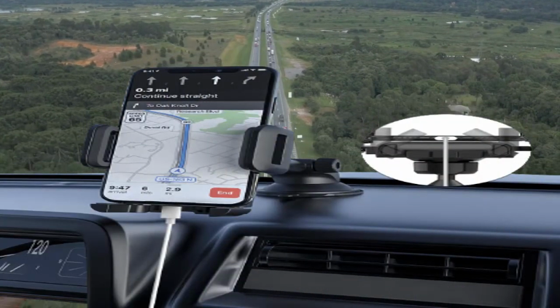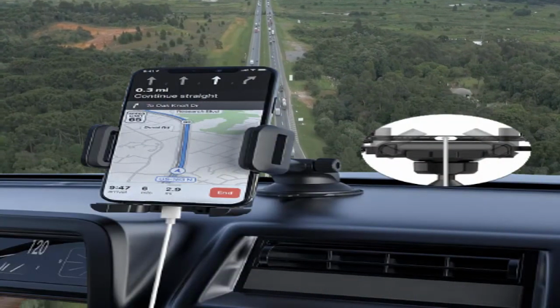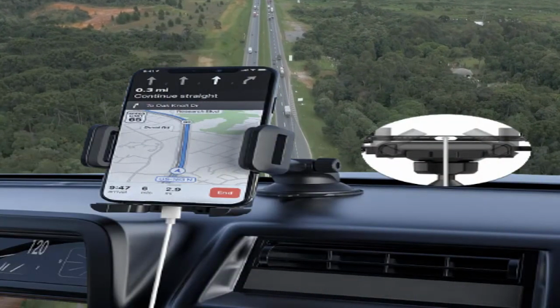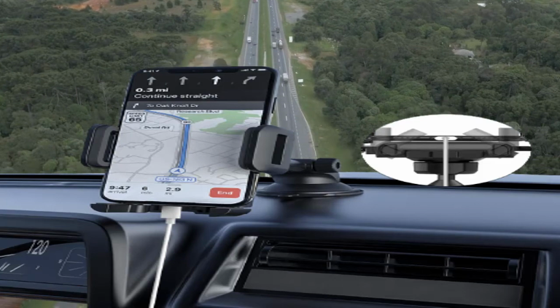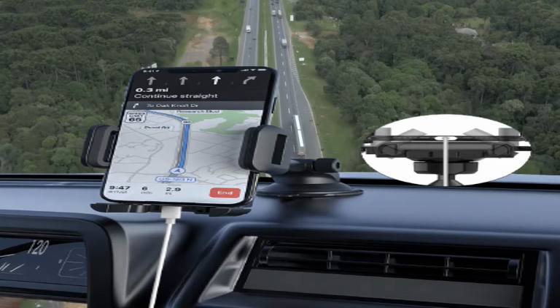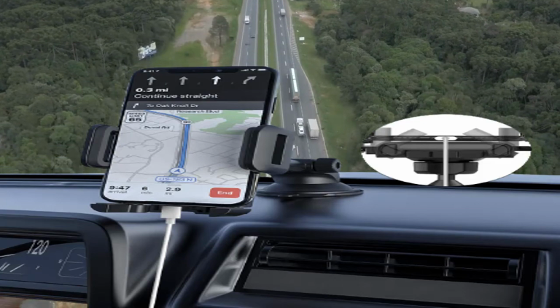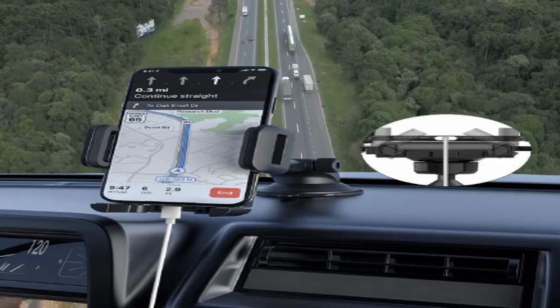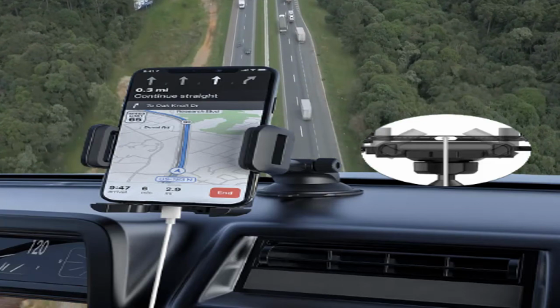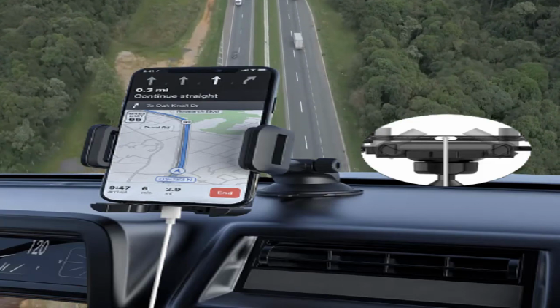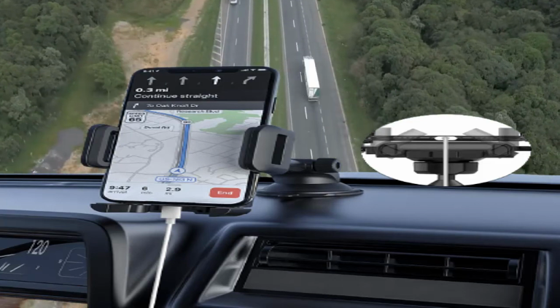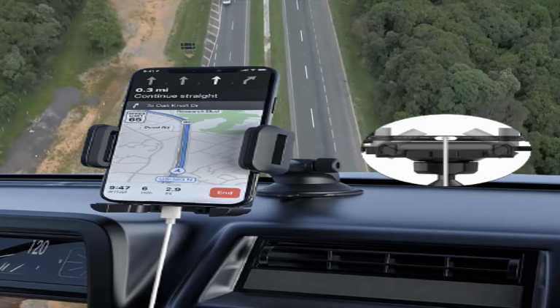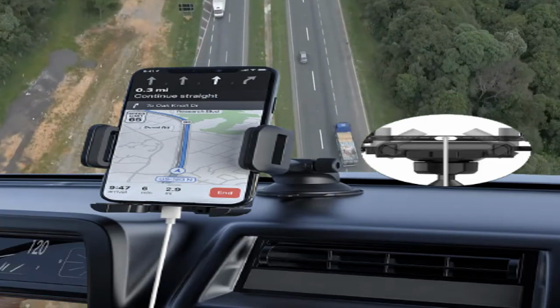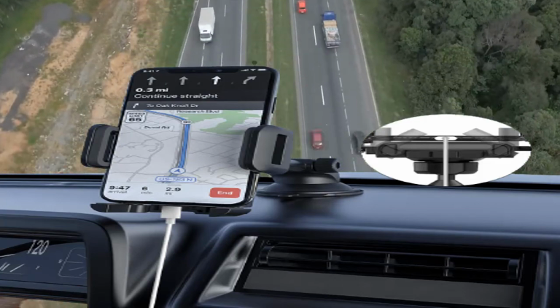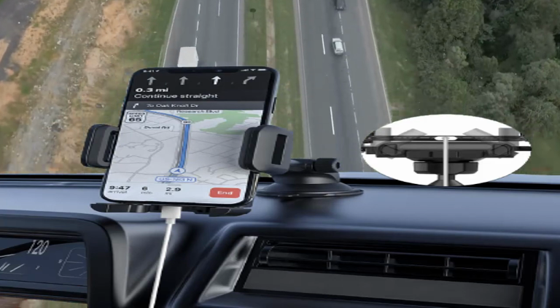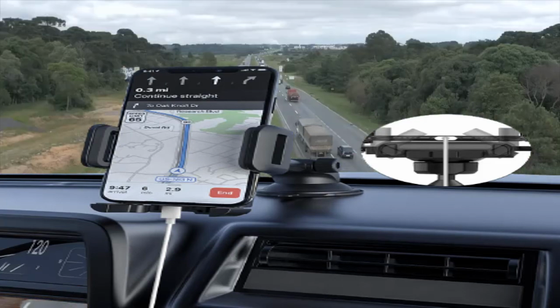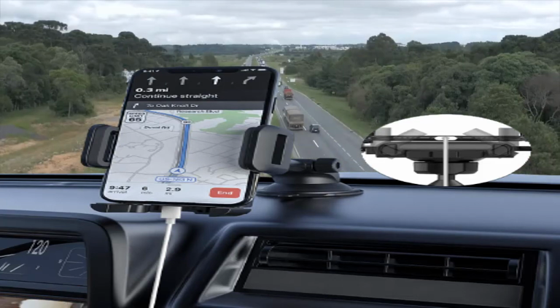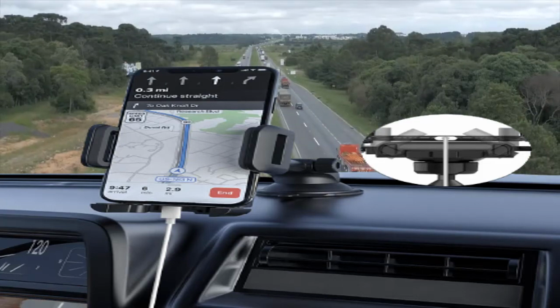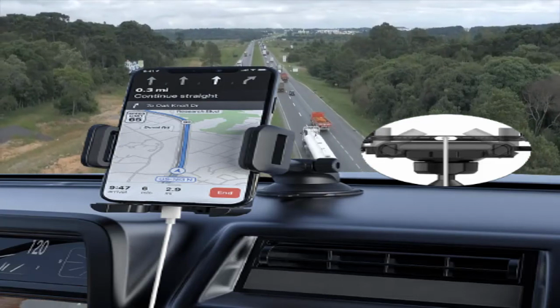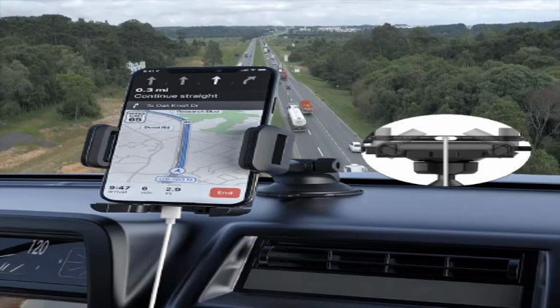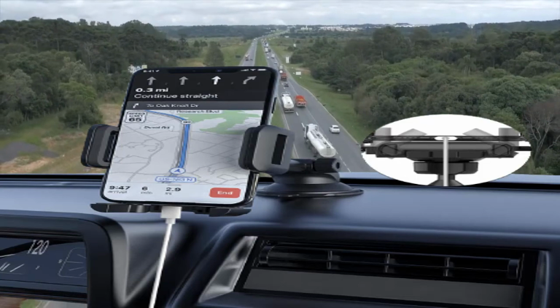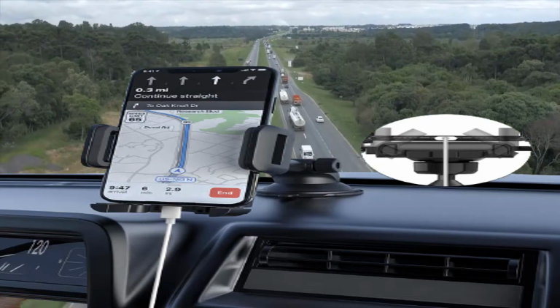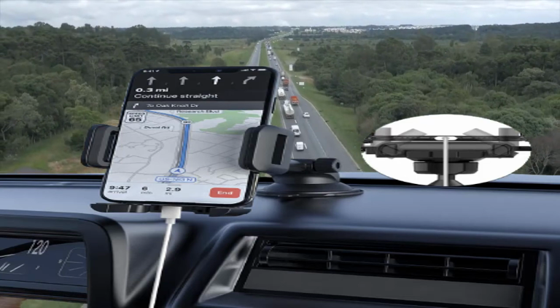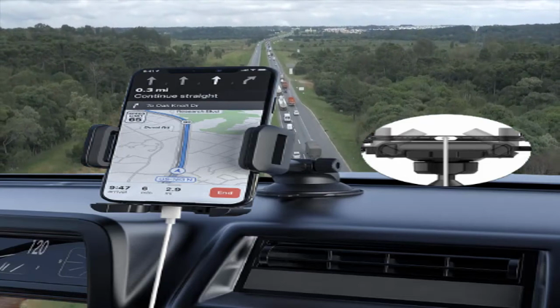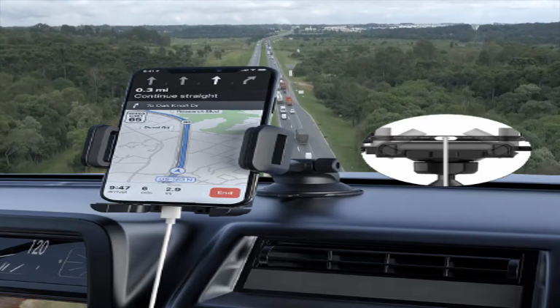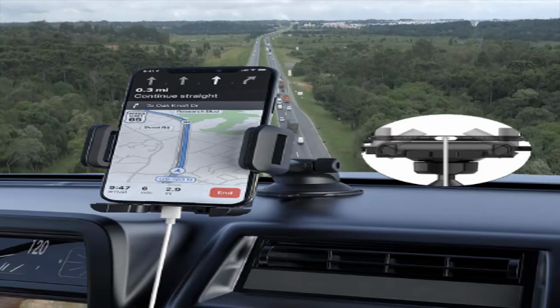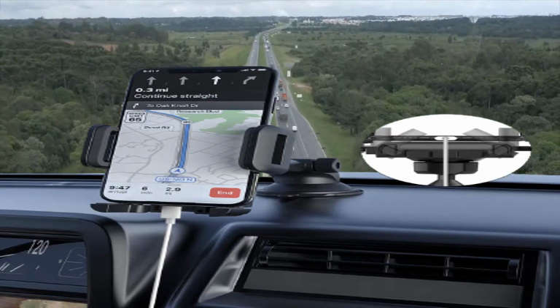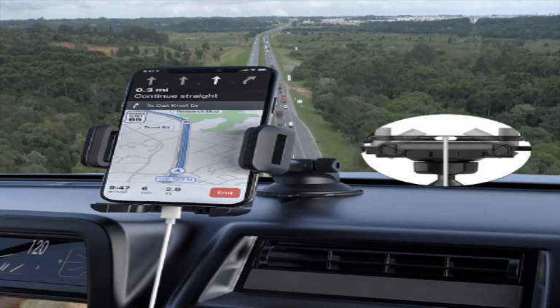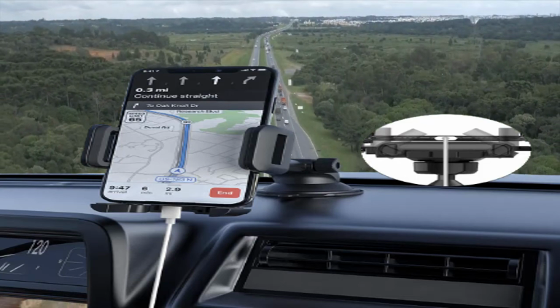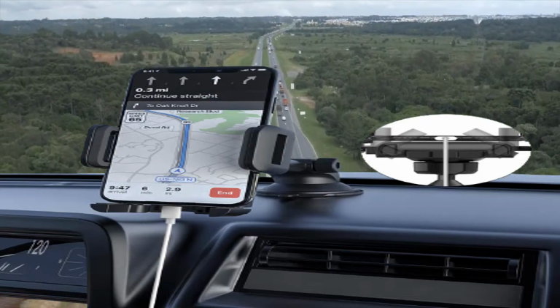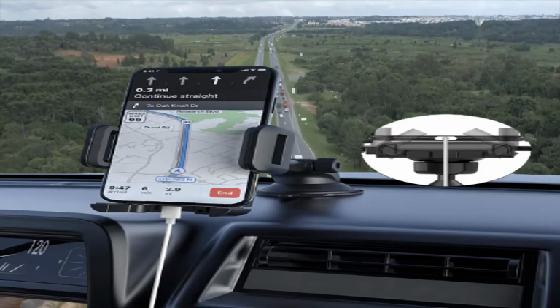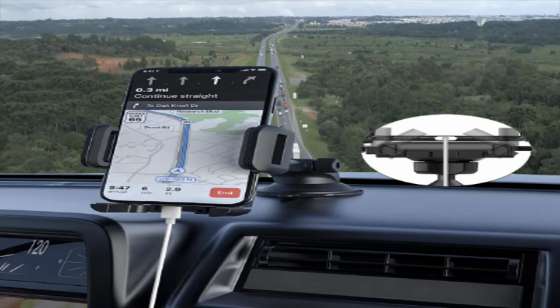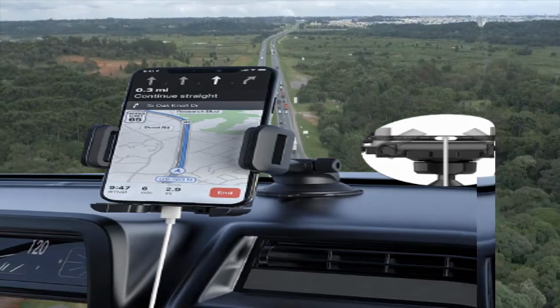Full 360-degree rotations with a one-touch system. The swivel ball head ensures 360-degree free rotation to your desired viewing angle, quick to adjust for a safe and effortless drive. The easy one-touch mounting system locks and releases the device with just a push of a finger.